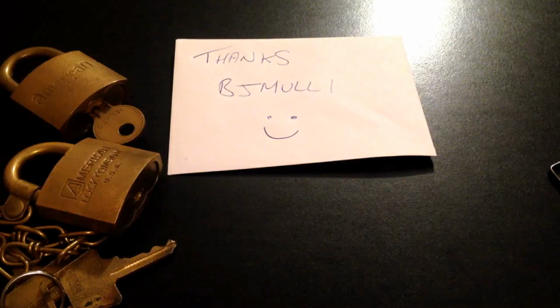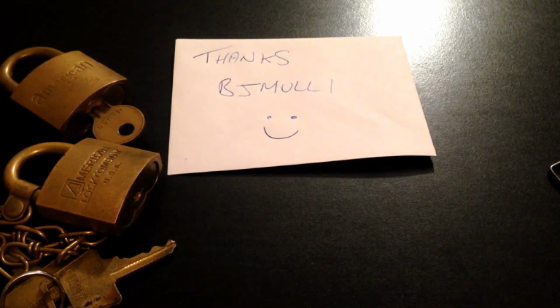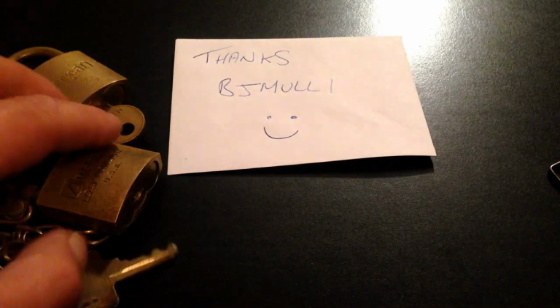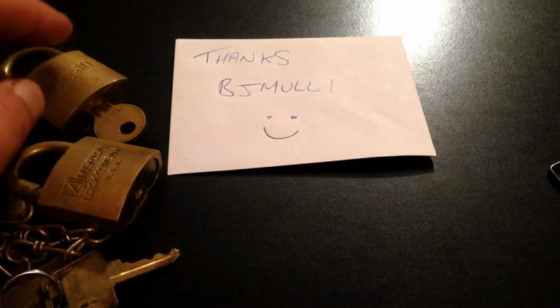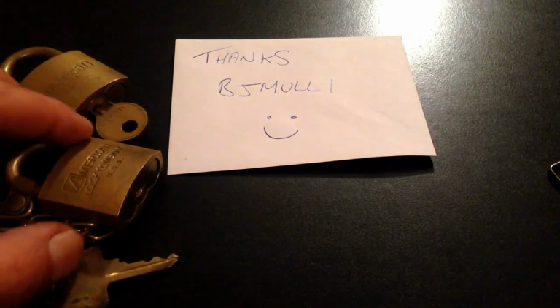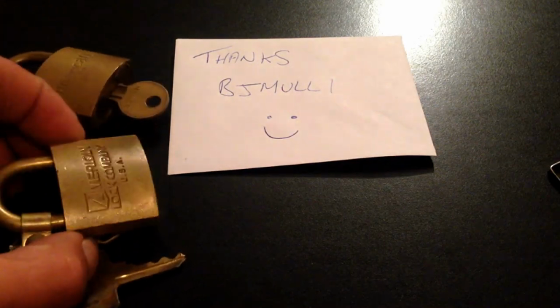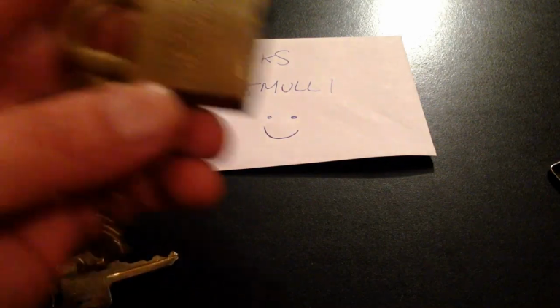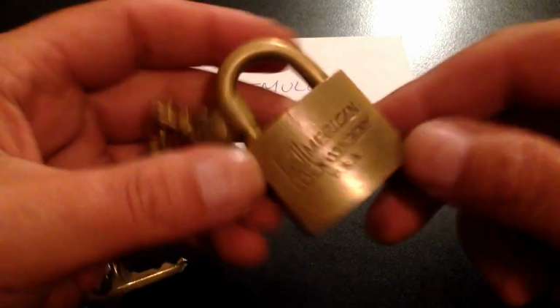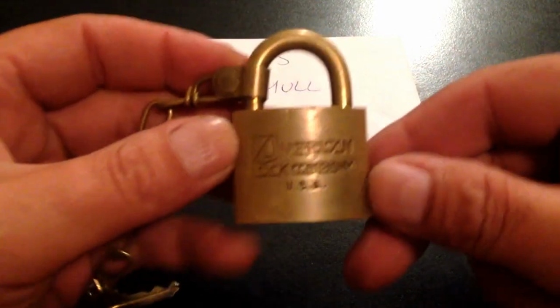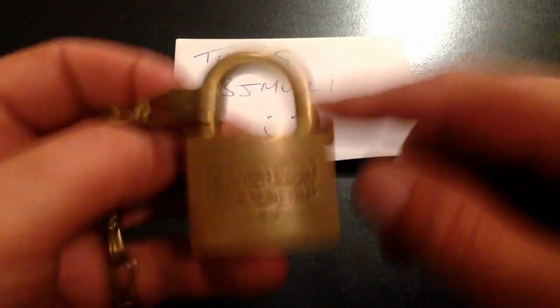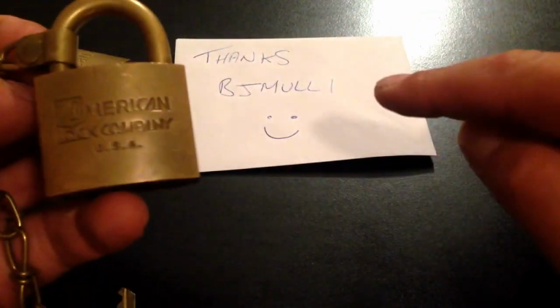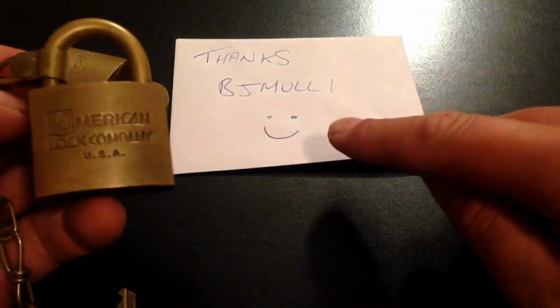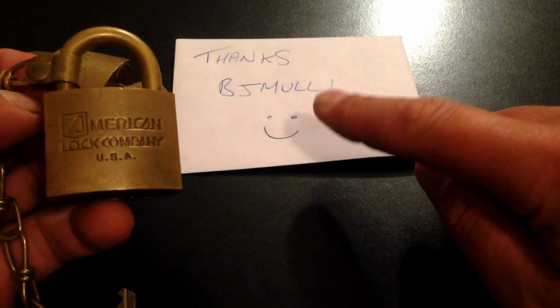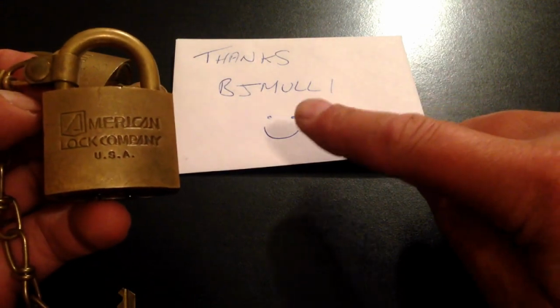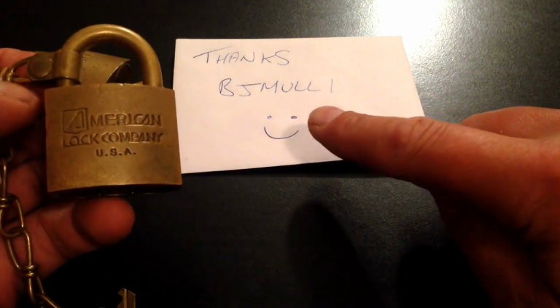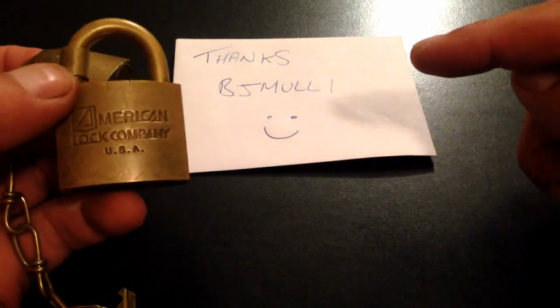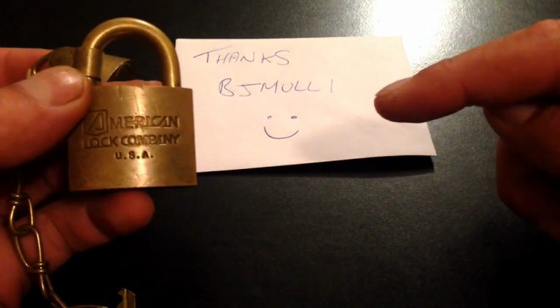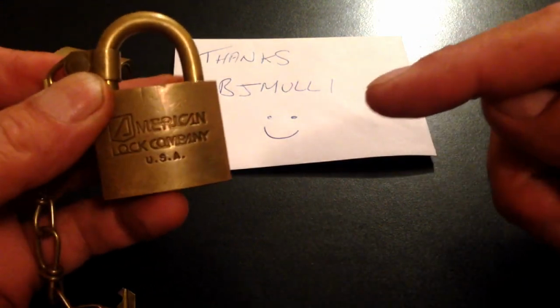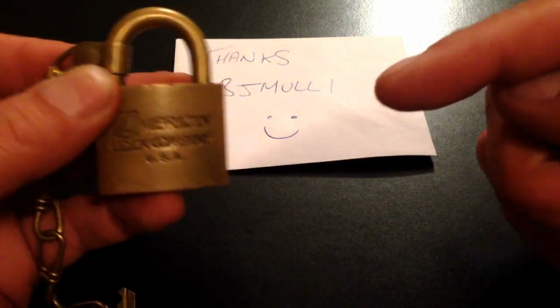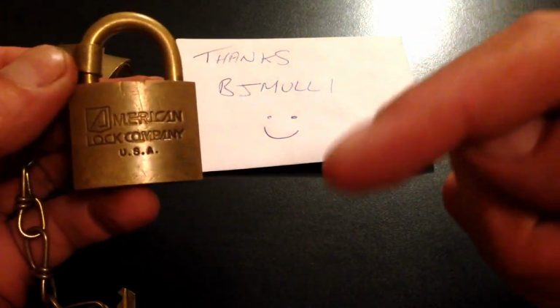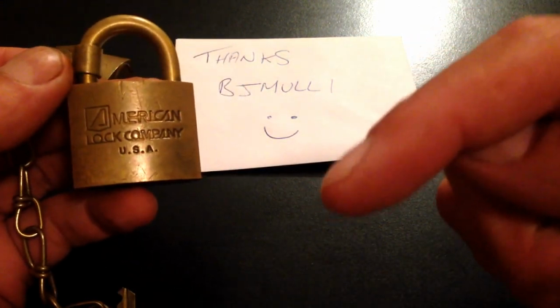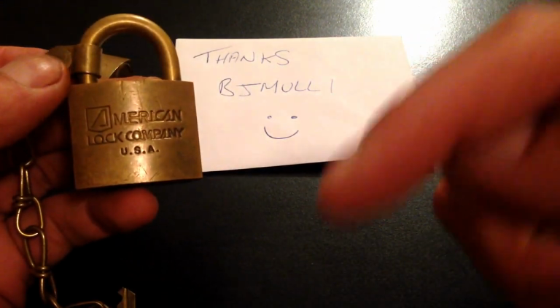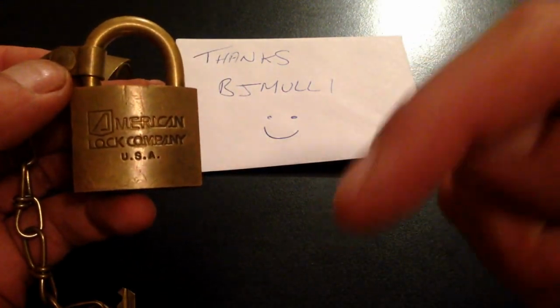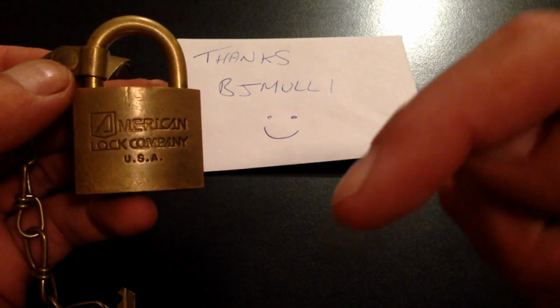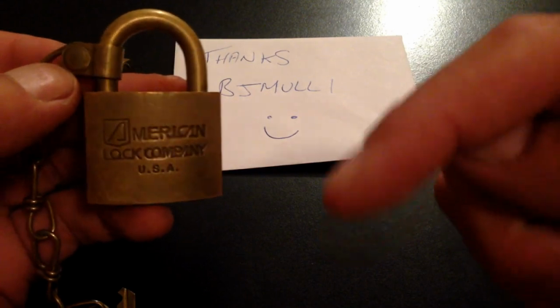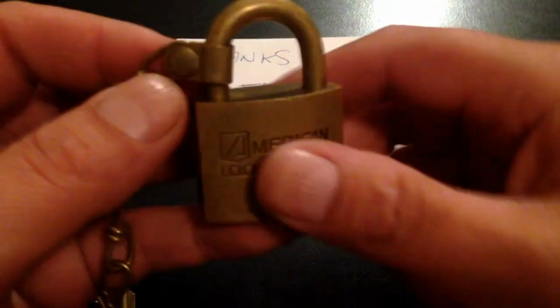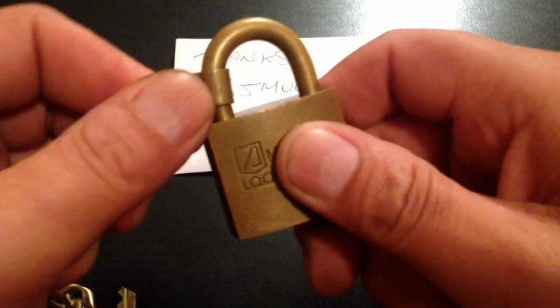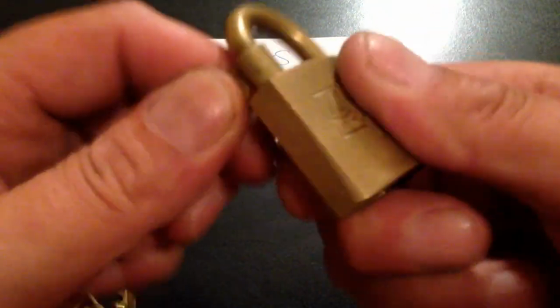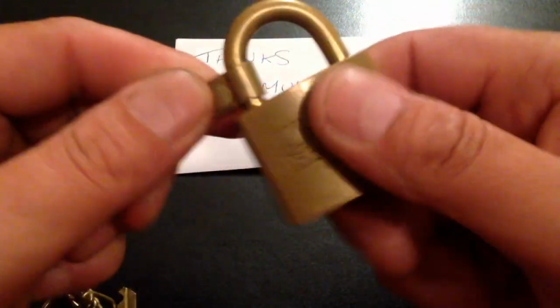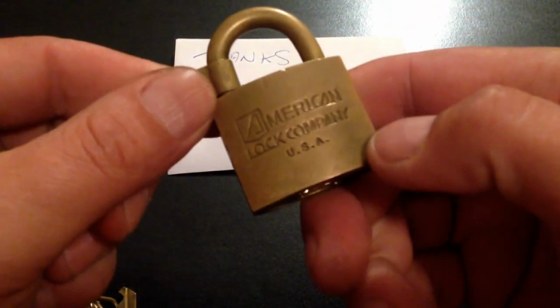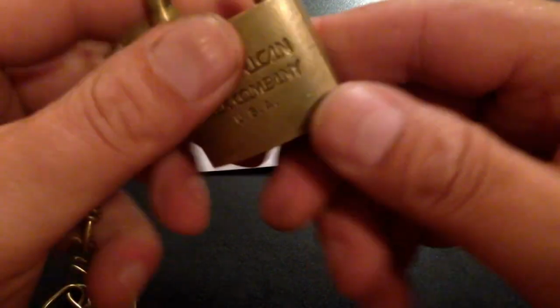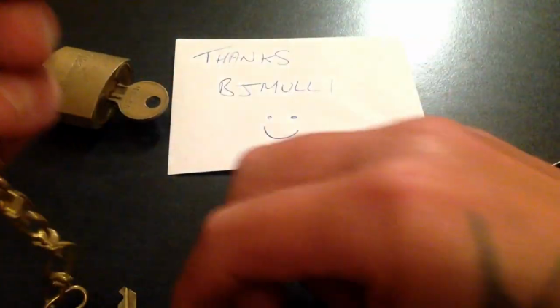Right, an army video here. It's an American lock. It was sent to me by BJ Moy — check him out, I'll put a link to his video in the description down there. It's an American lock.